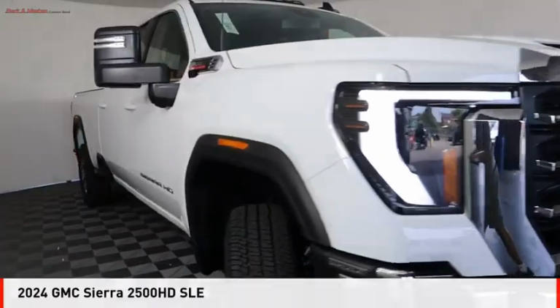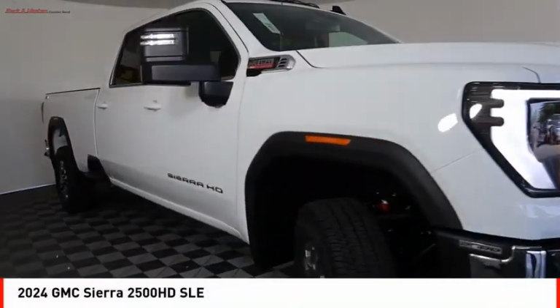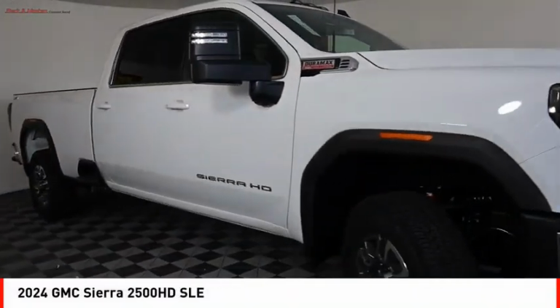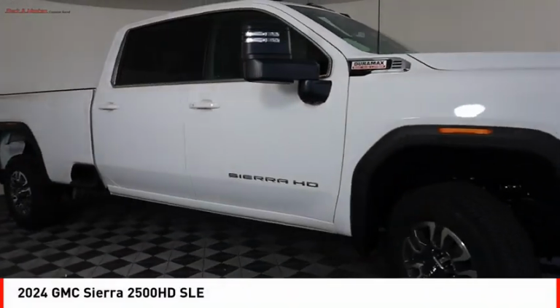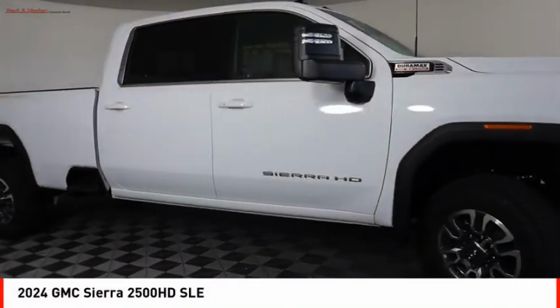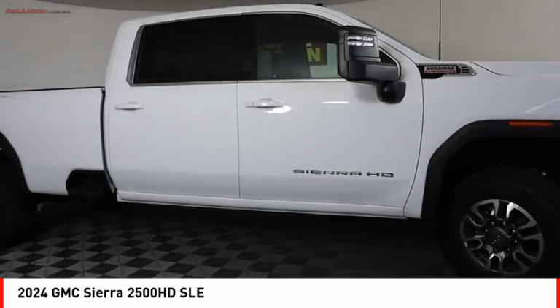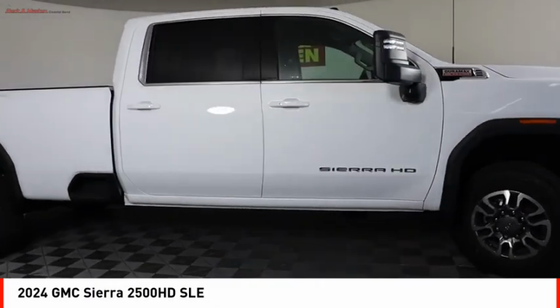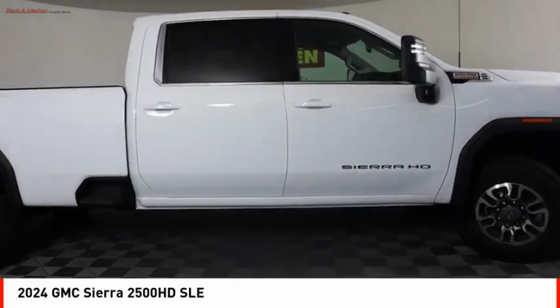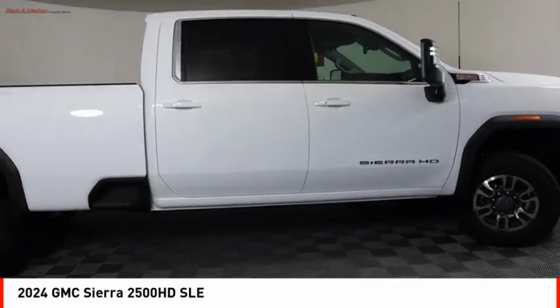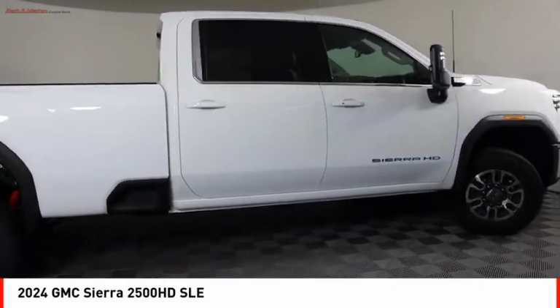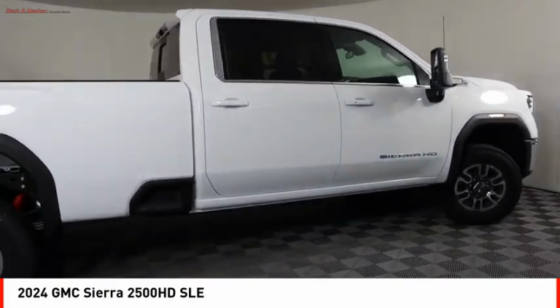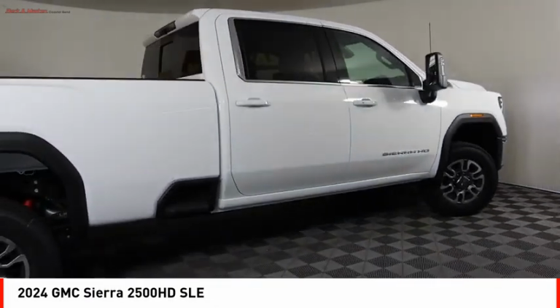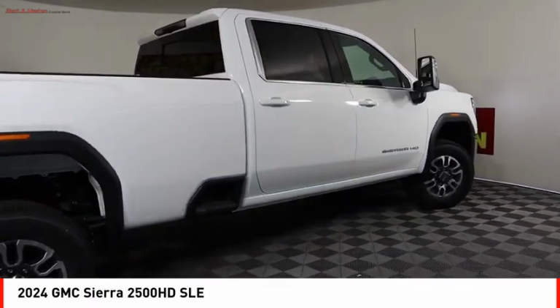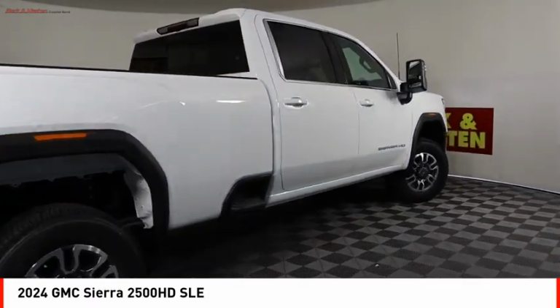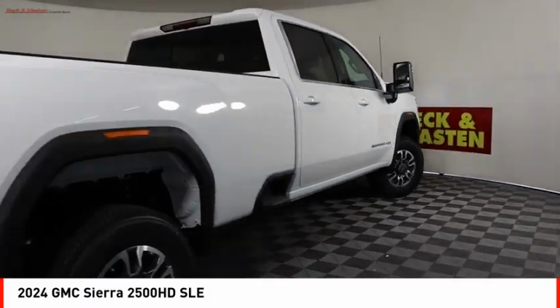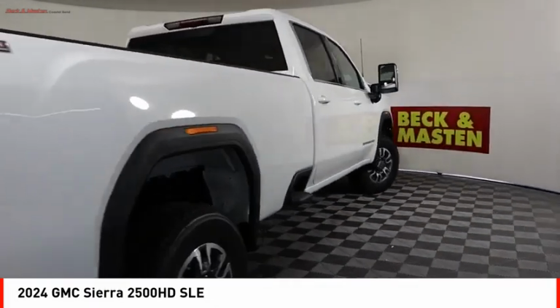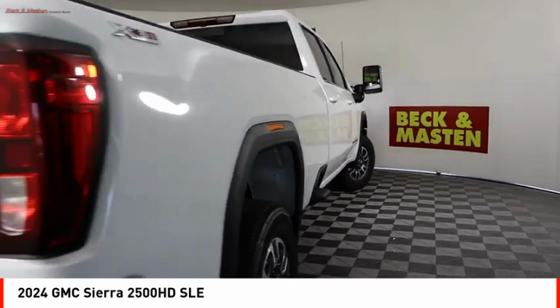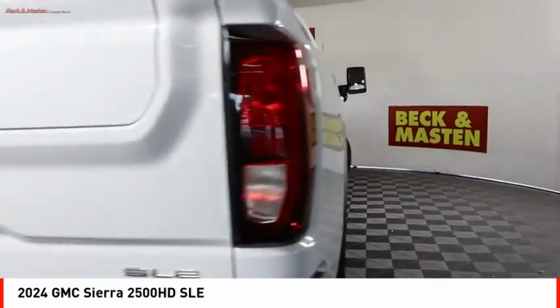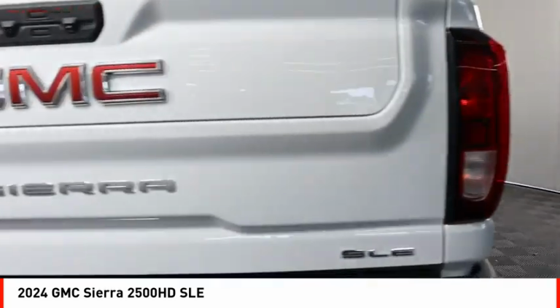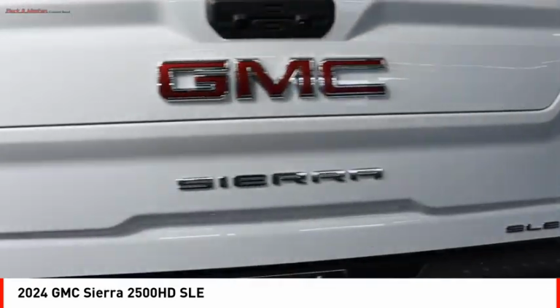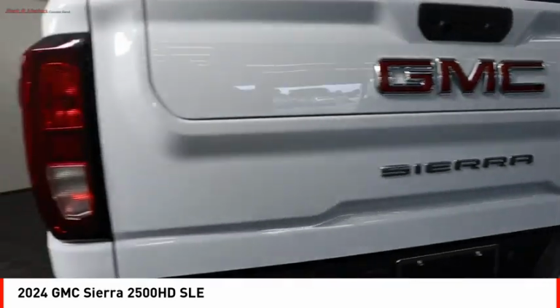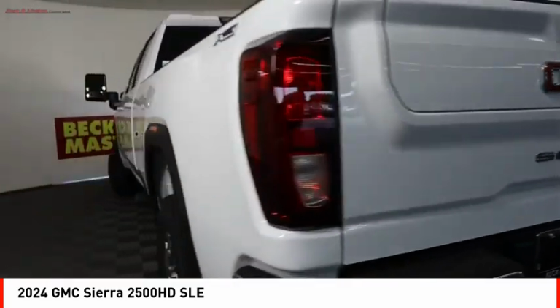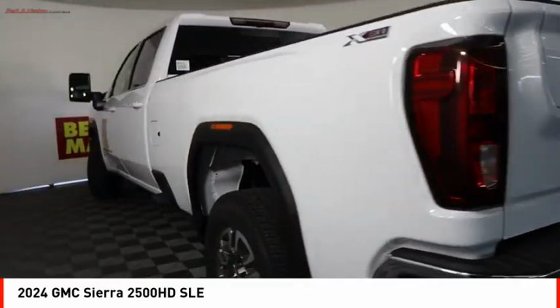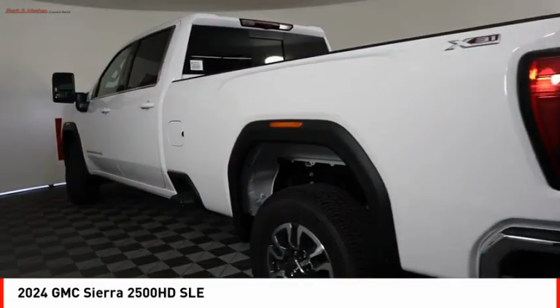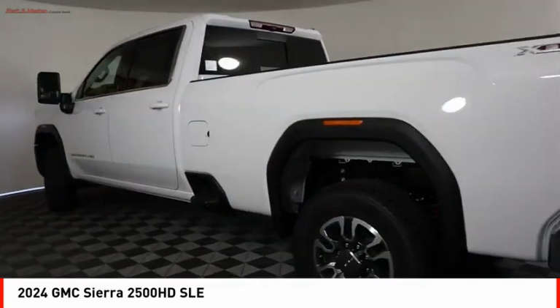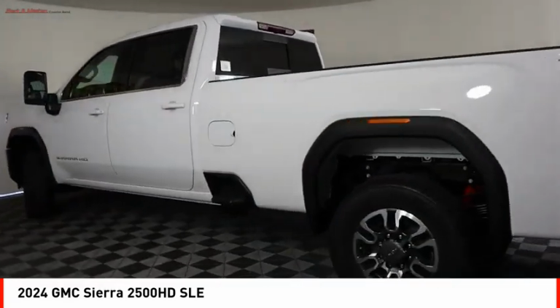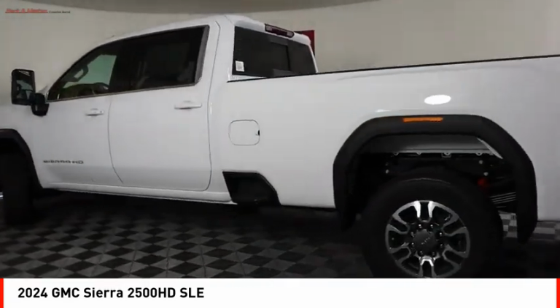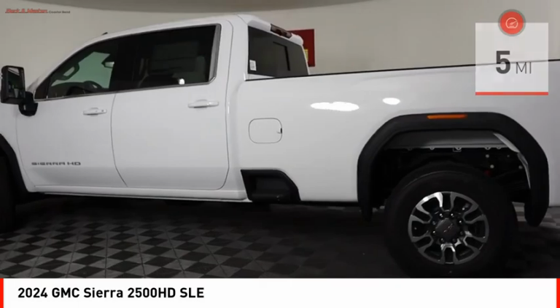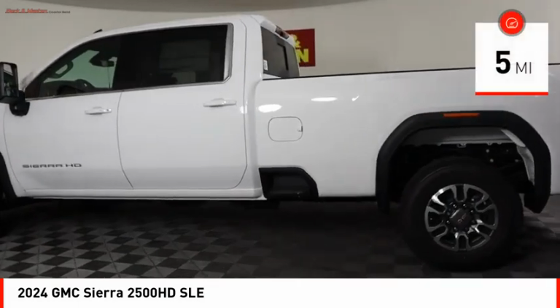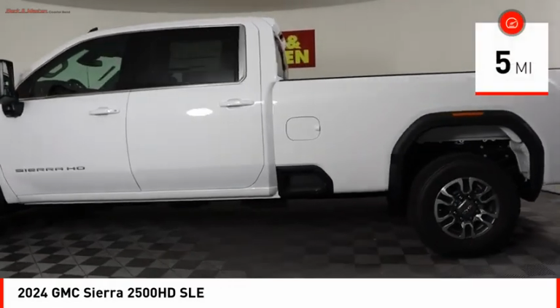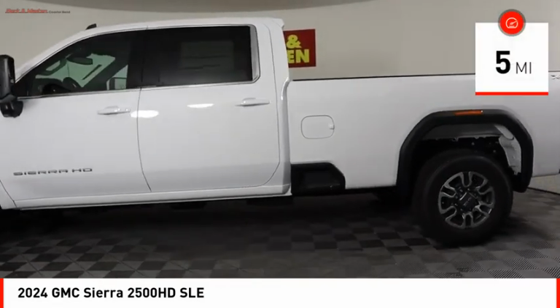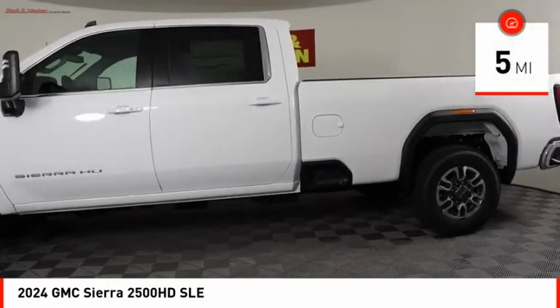Take a ride in the 2024 Sierra 2500 HD. The GMC Sierra 2500 HD has all your workhorse basics covered. No worries here — this vehicle has less than 100 miles.